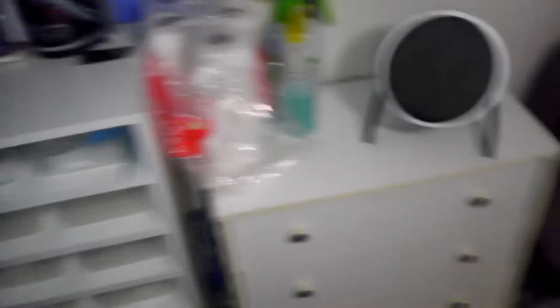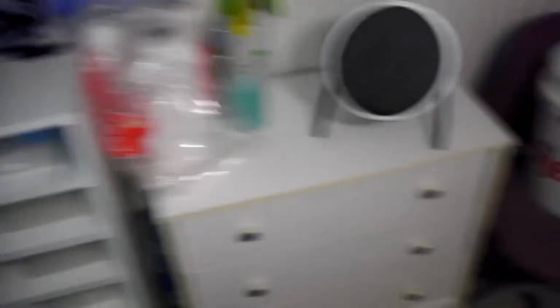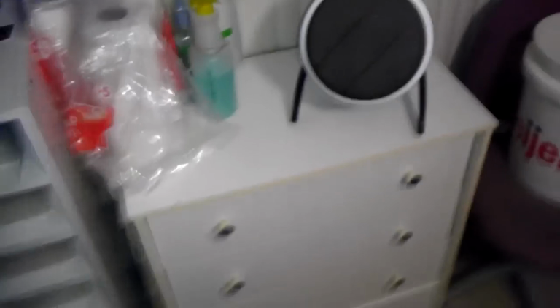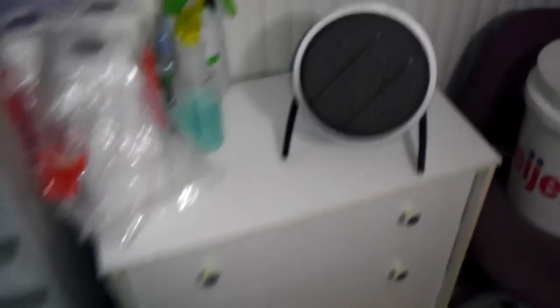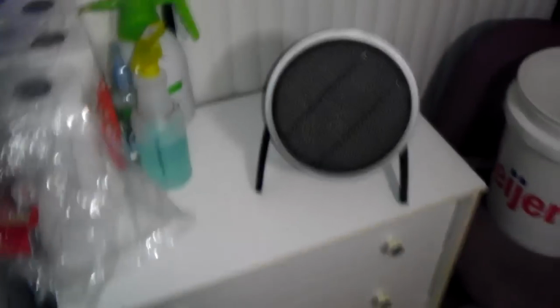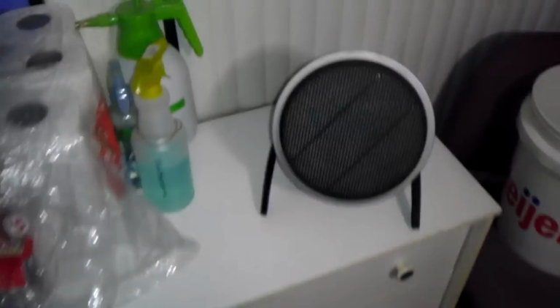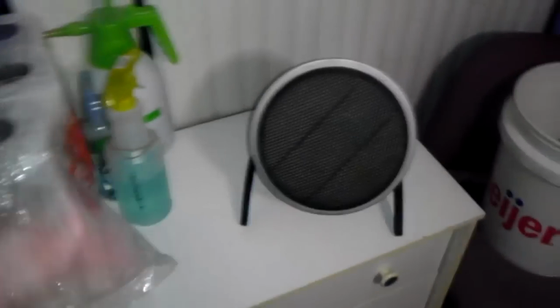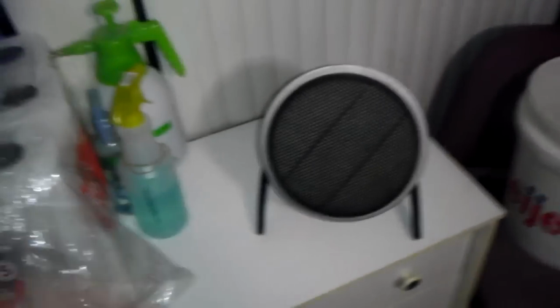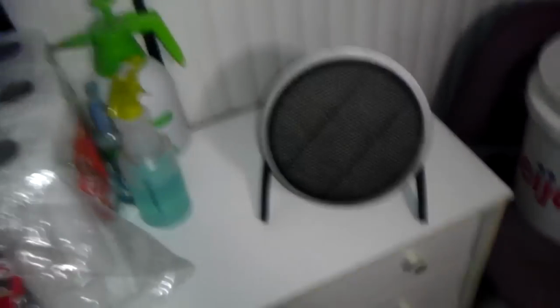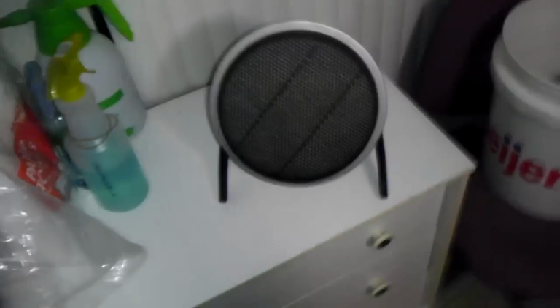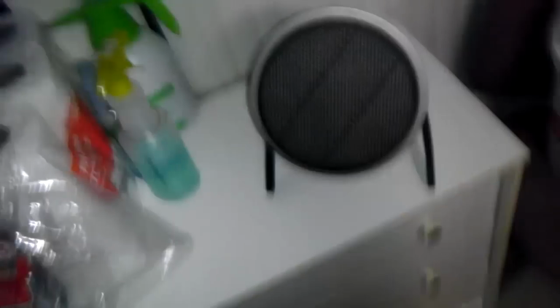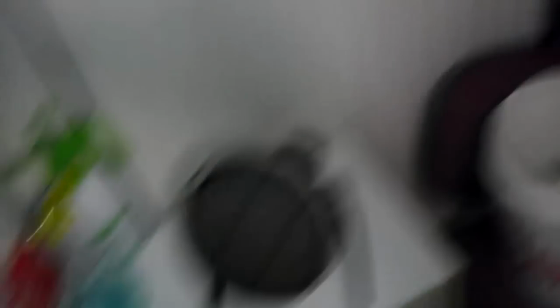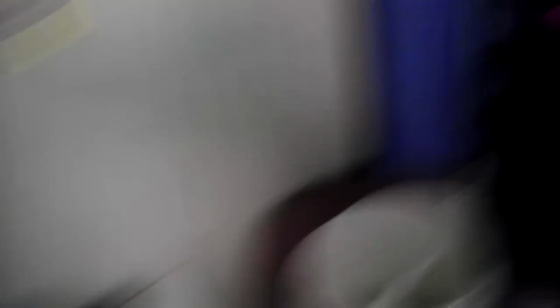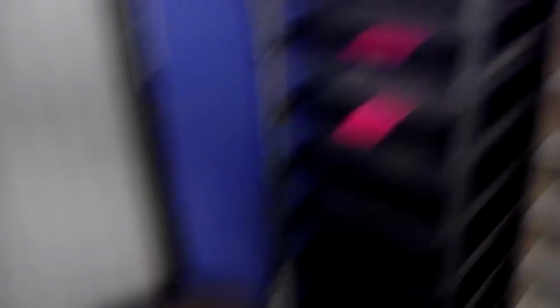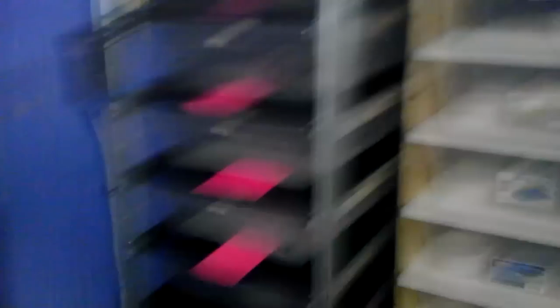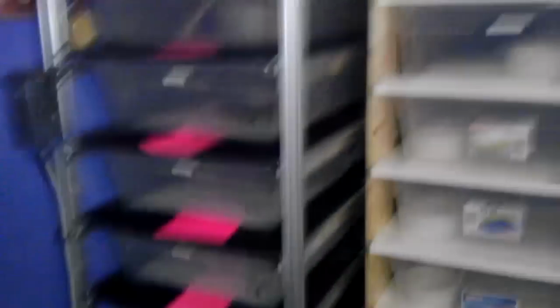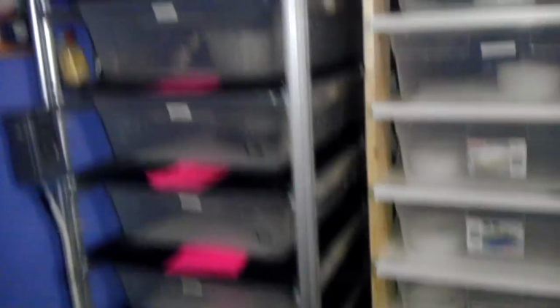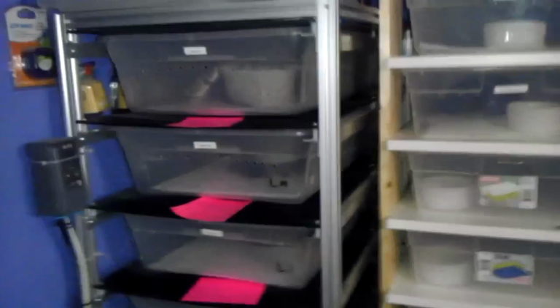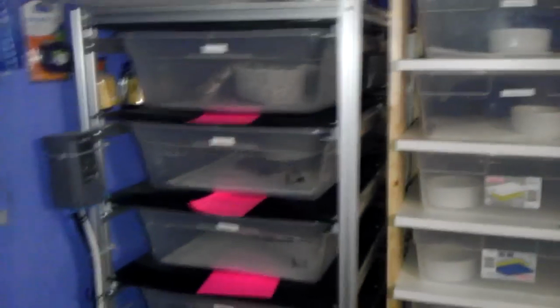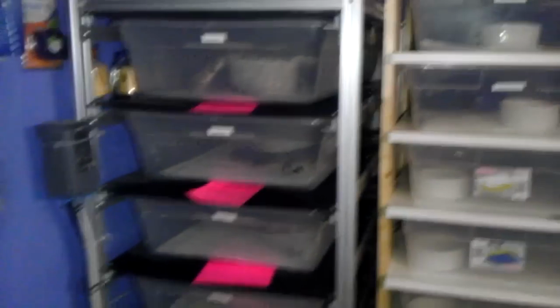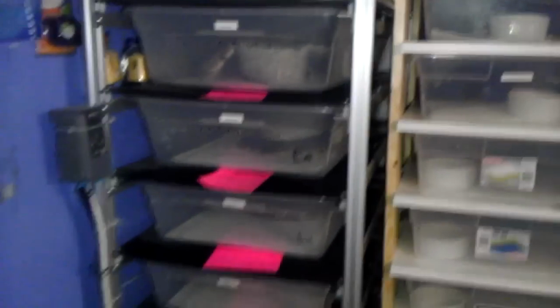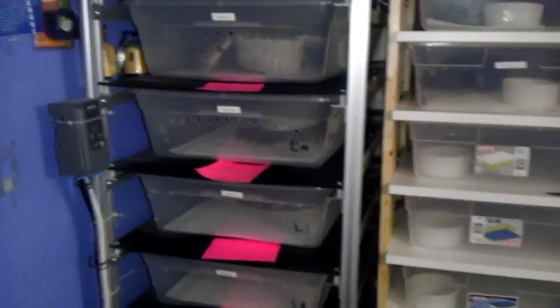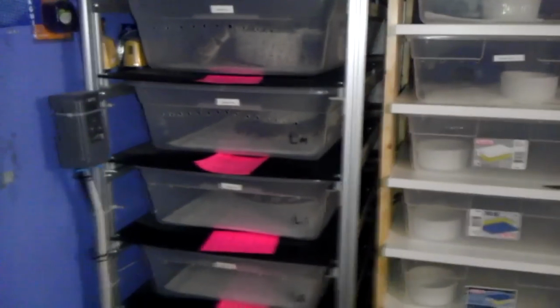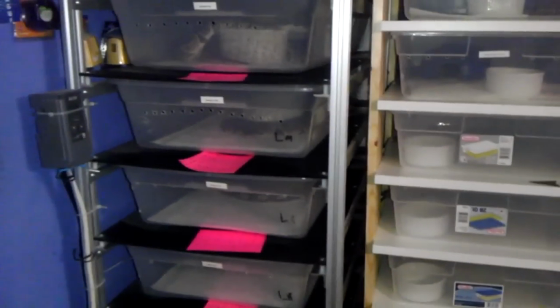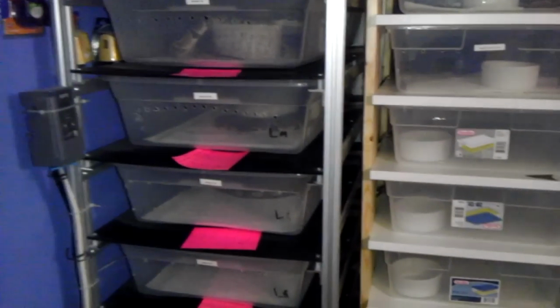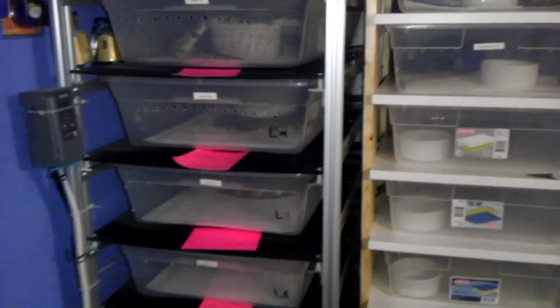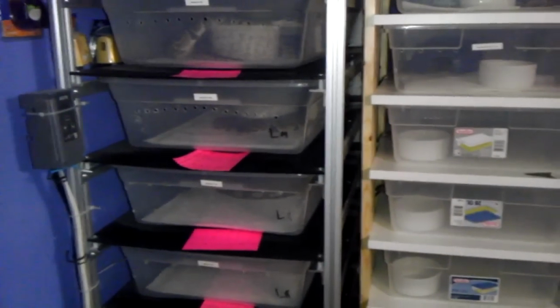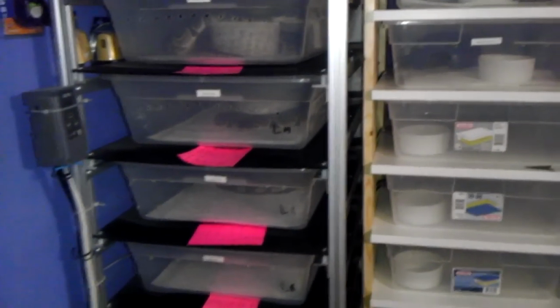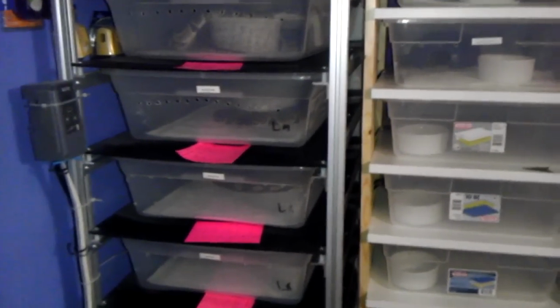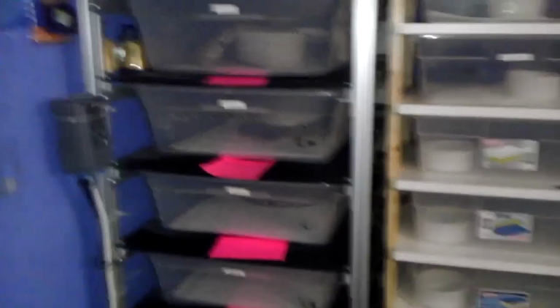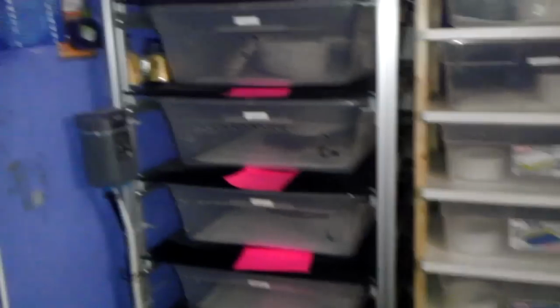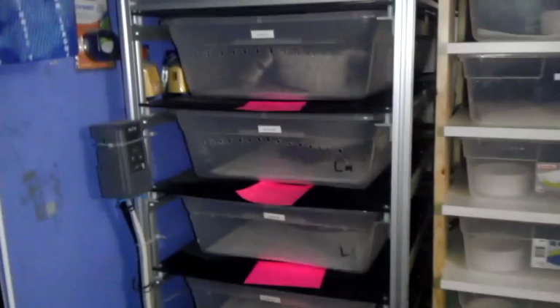A dresser for storage and working on and whatnot. Another centac rack. It's got all my adult females over 1,500 grams in here.